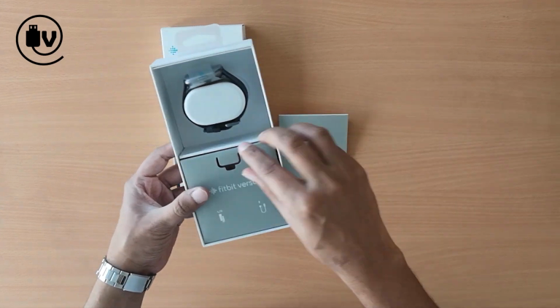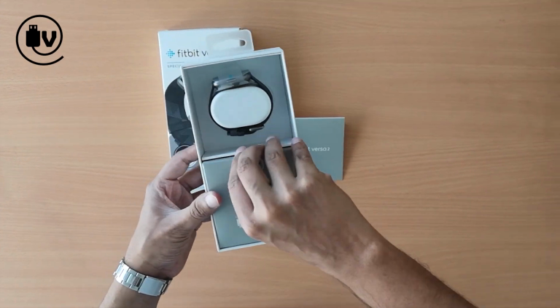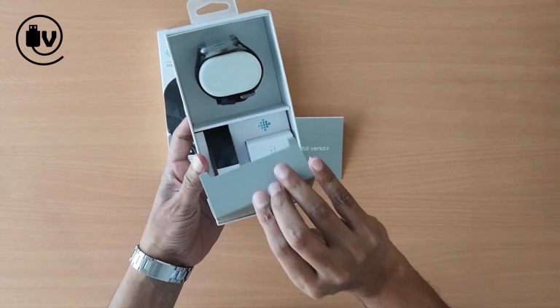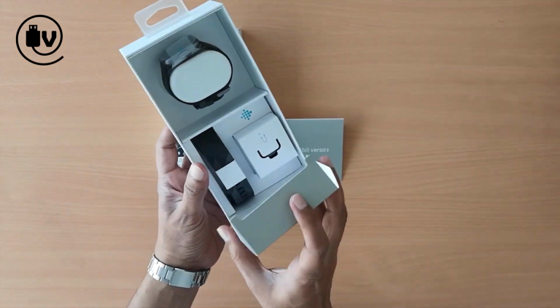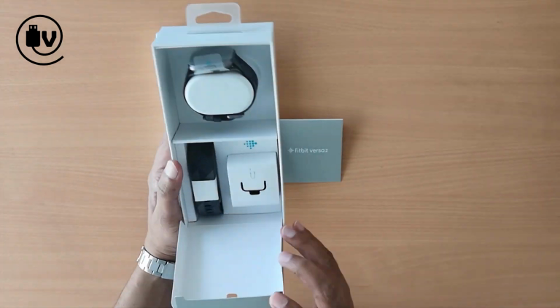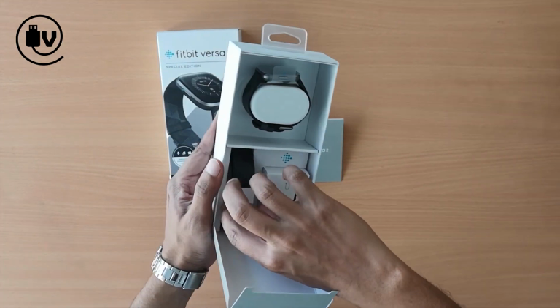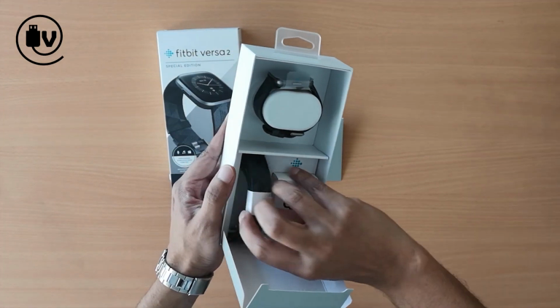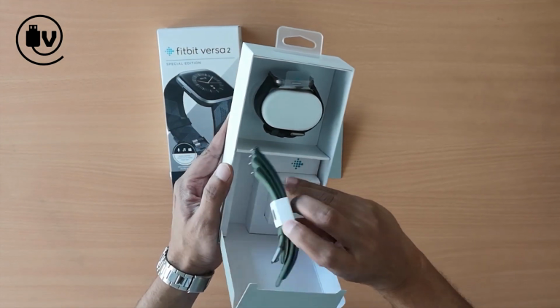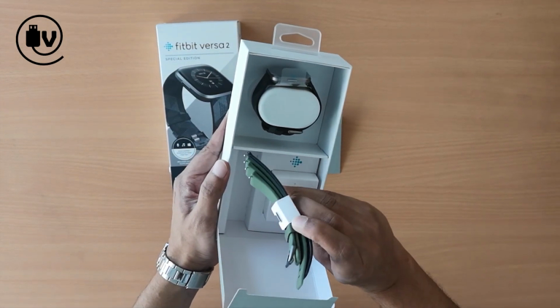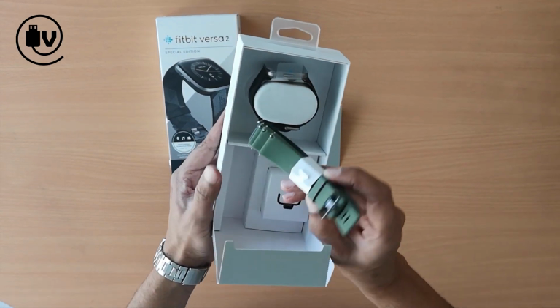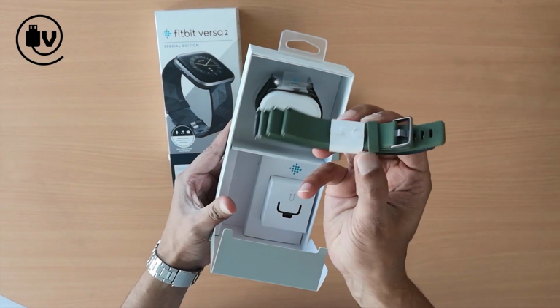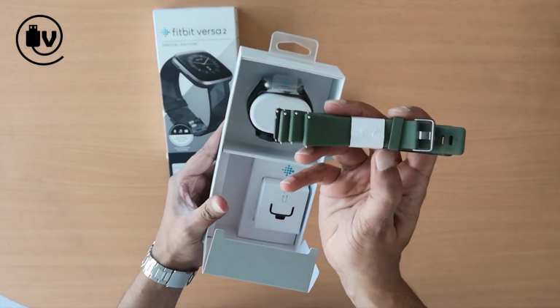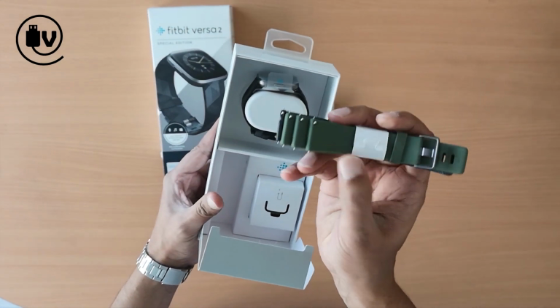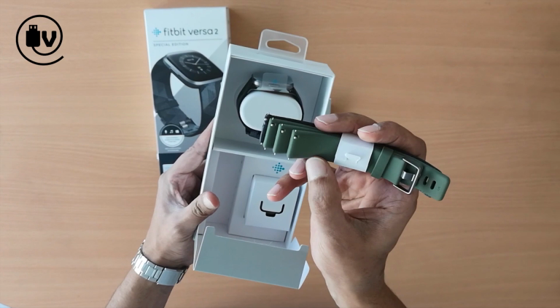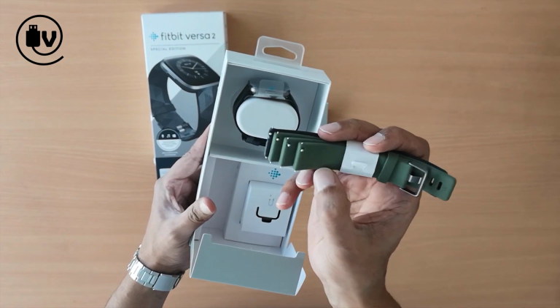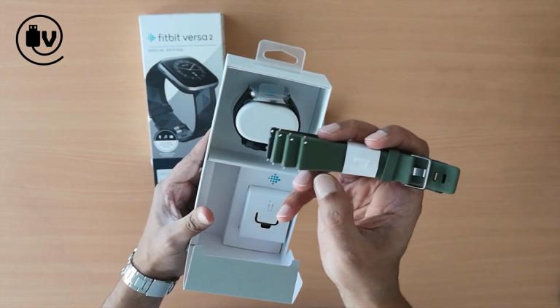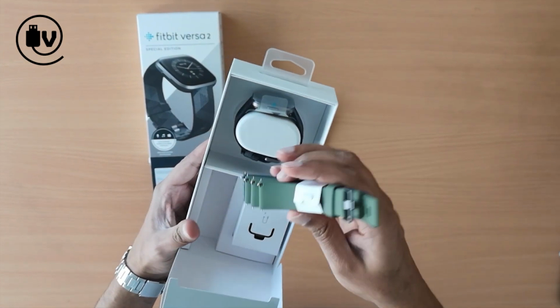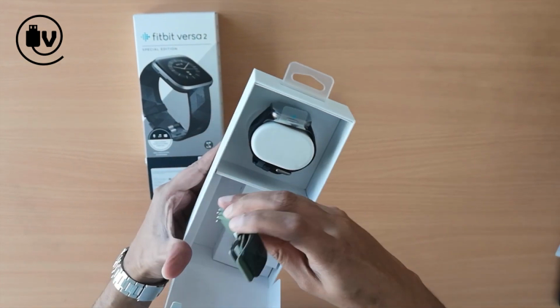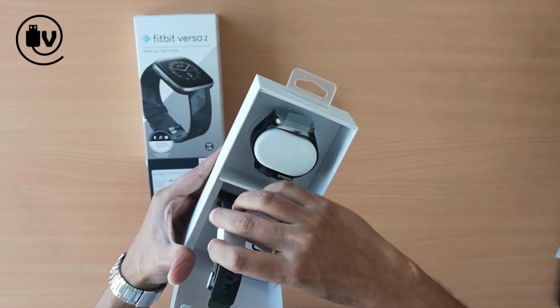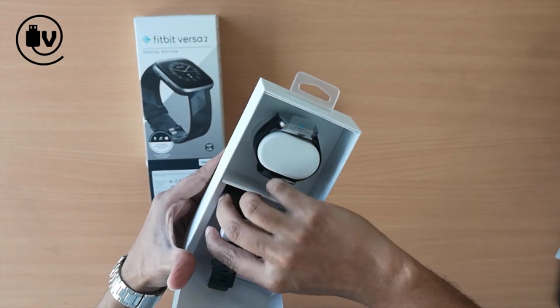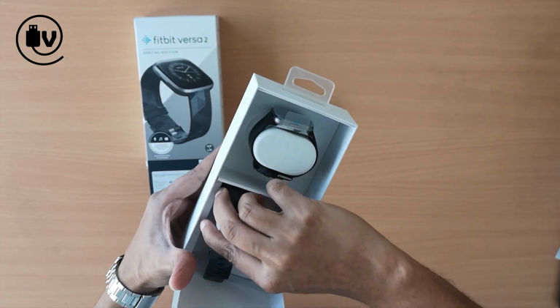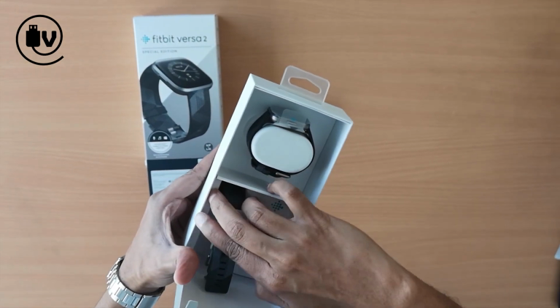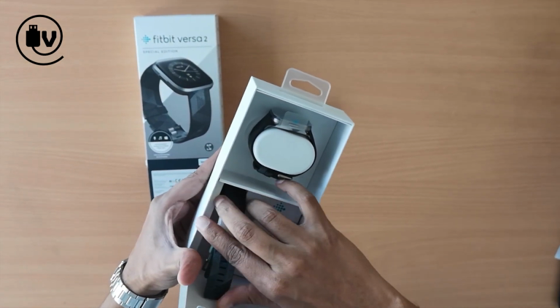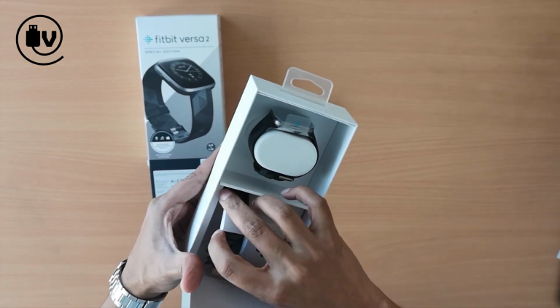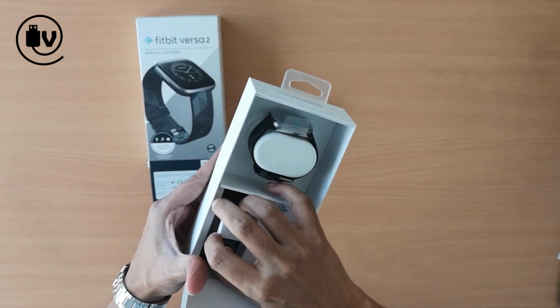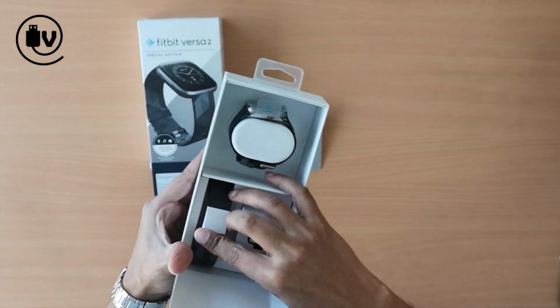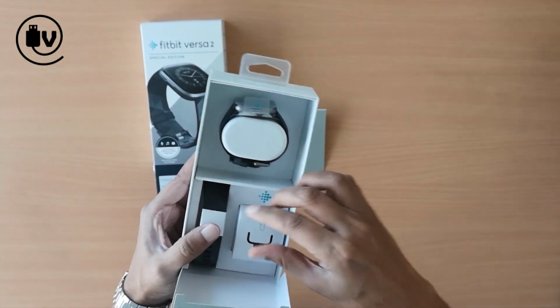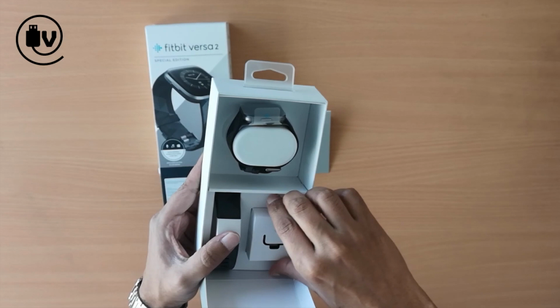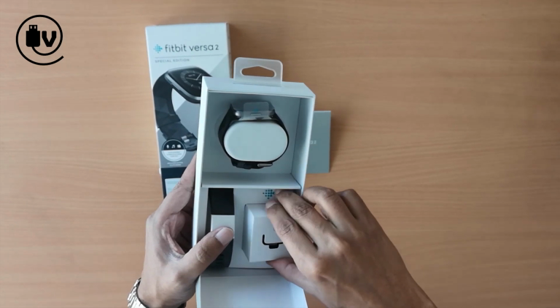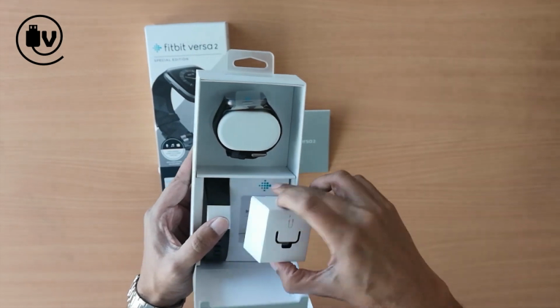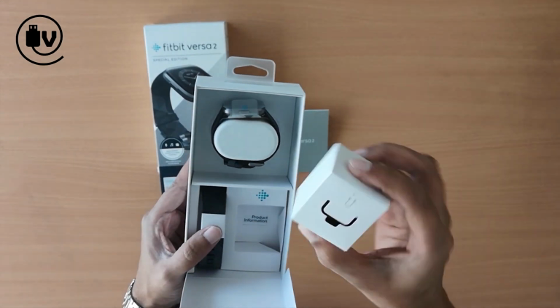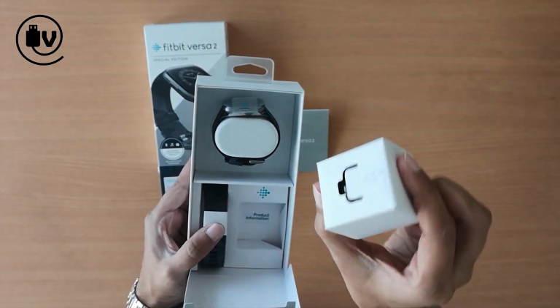Looking at the kit, there is an included set of rubber straps of varying lengths depending on your wrist size. And inside that box is the charging cradle for the device.